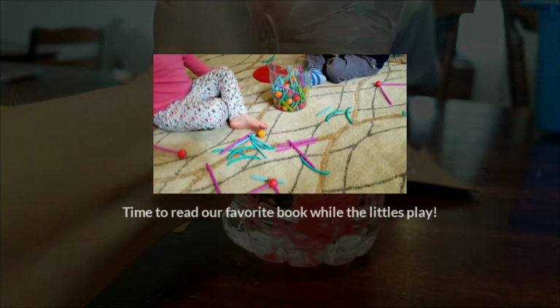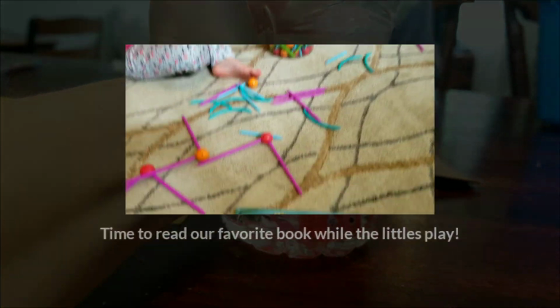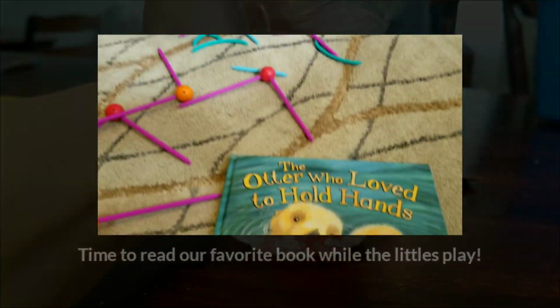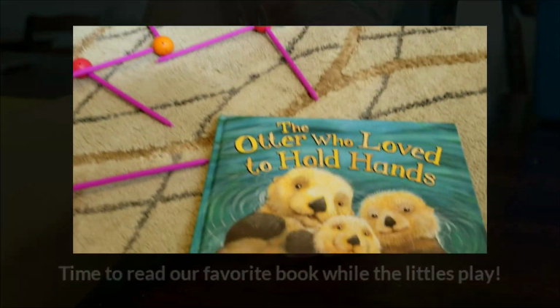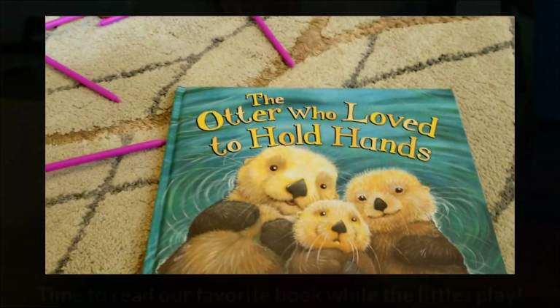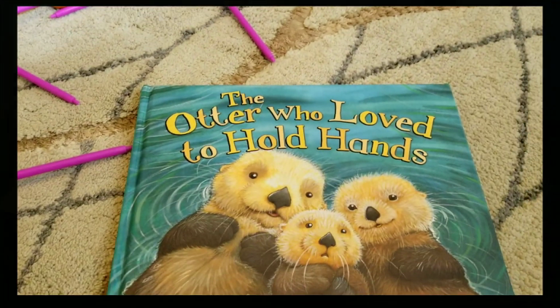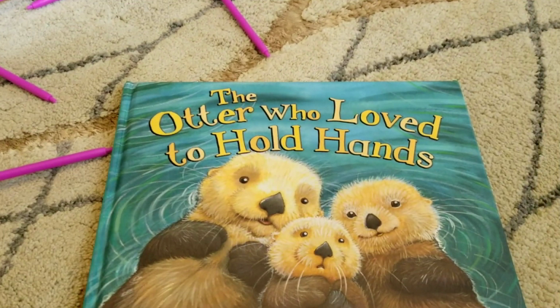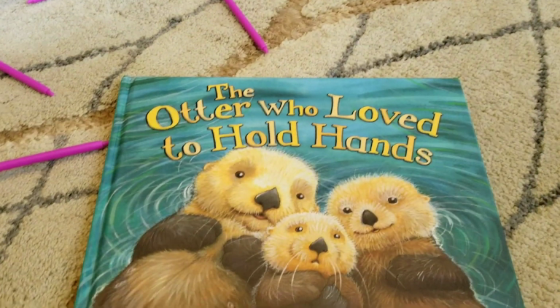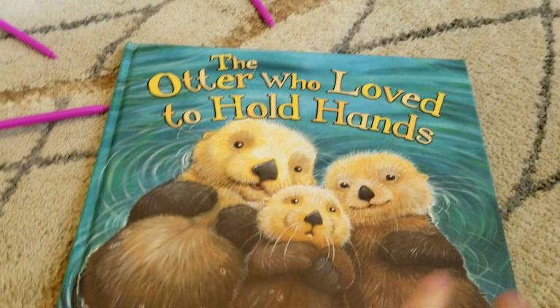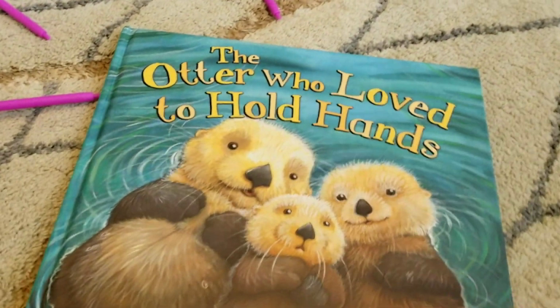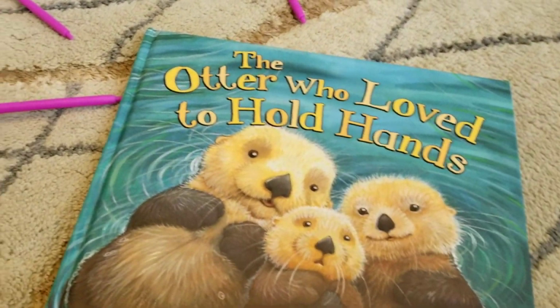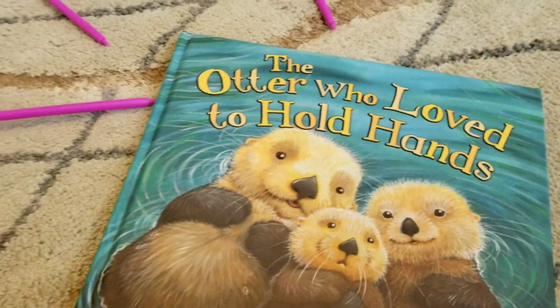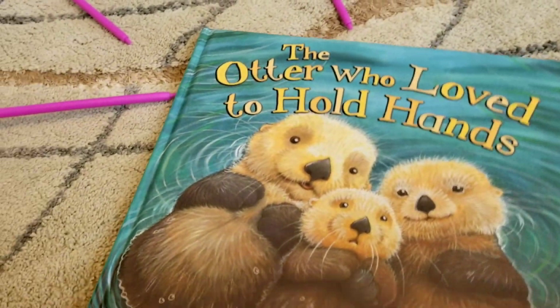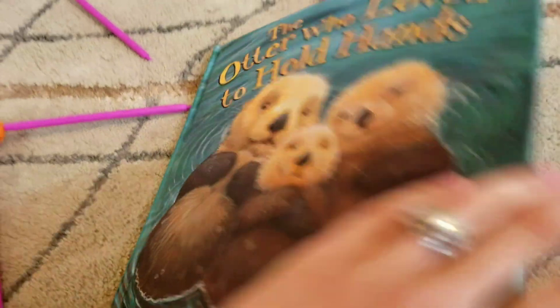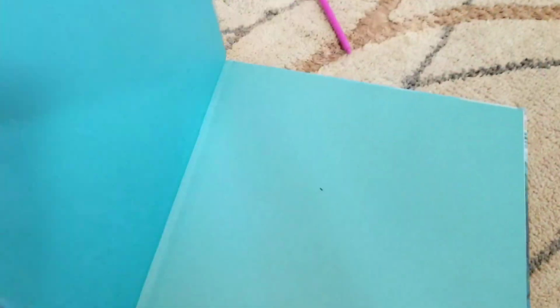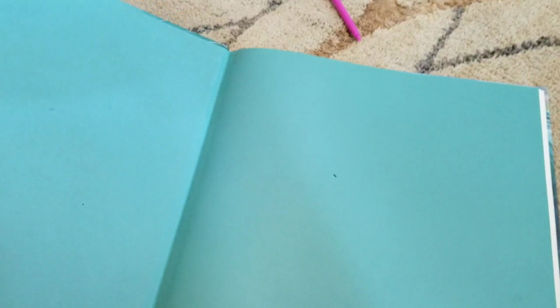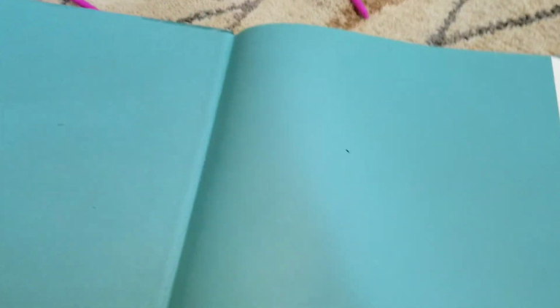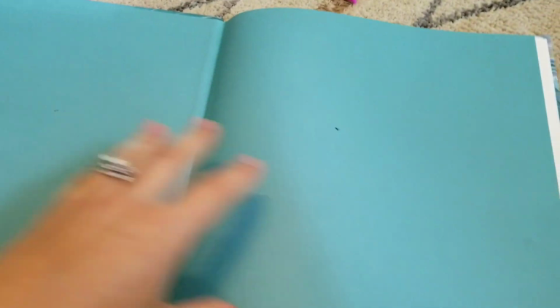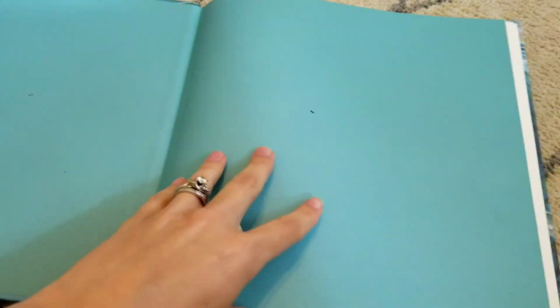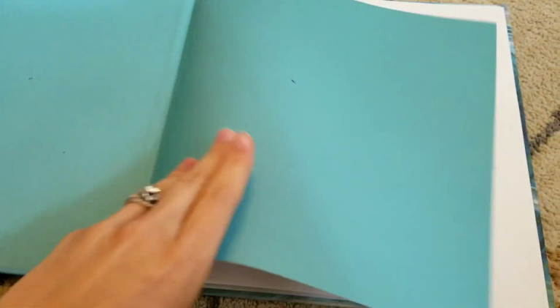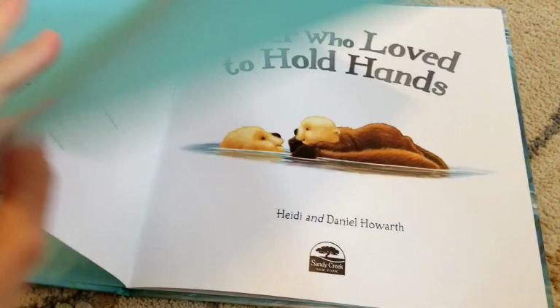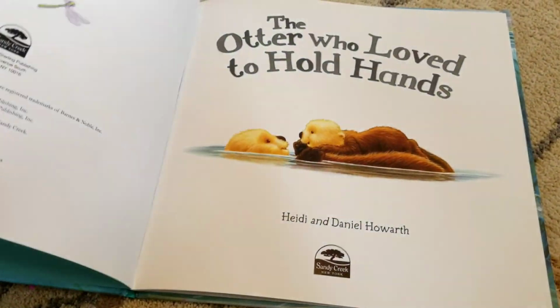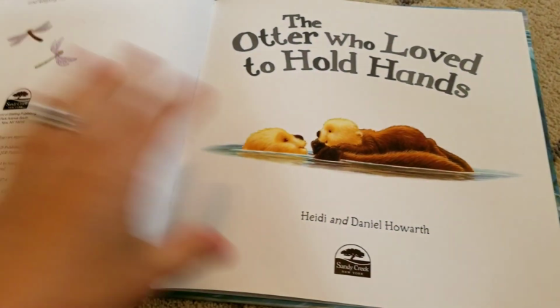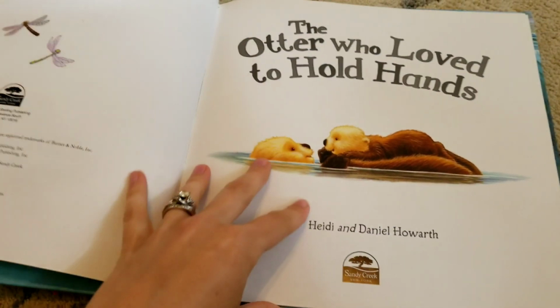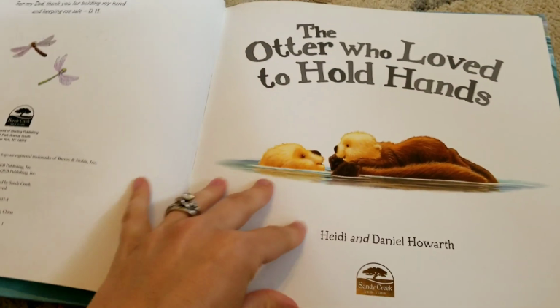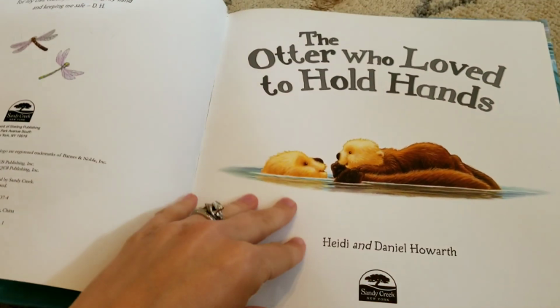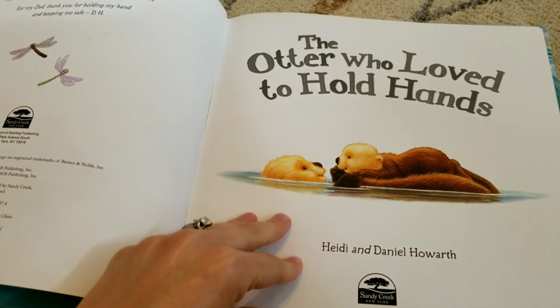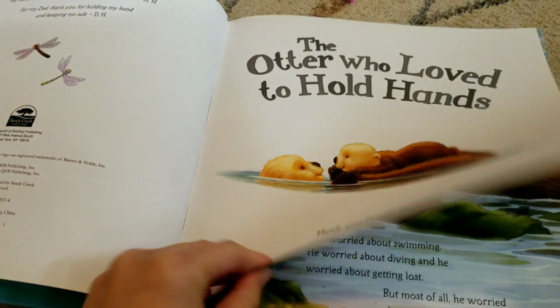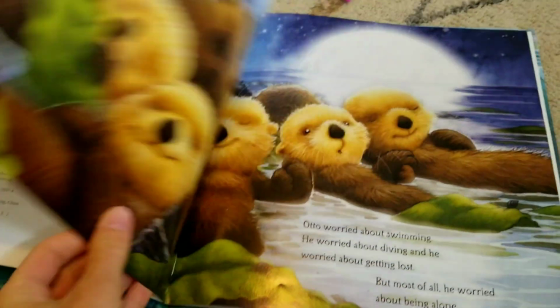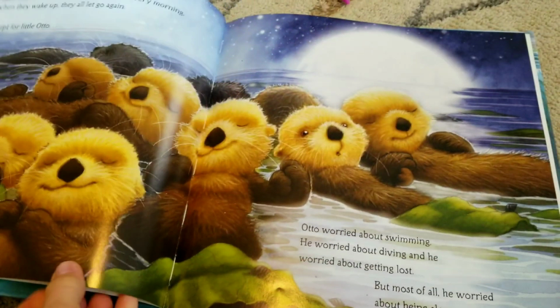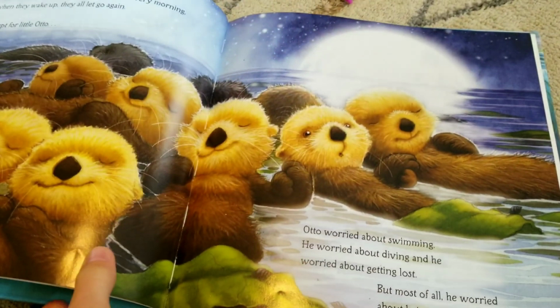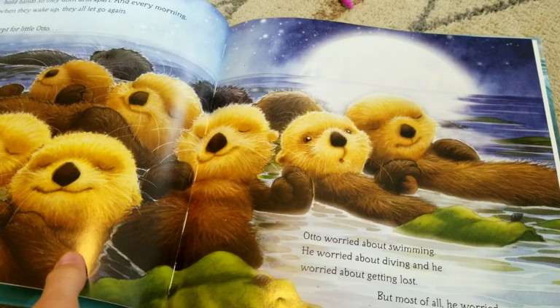Mommy will read The Otter Who Loved to Hold Hands. I love this book — it's one of our favorites, isn't it?